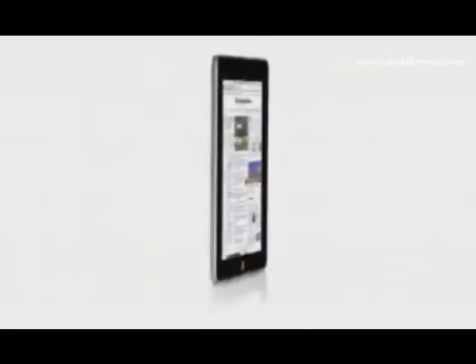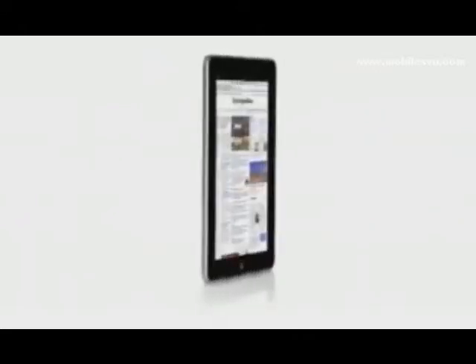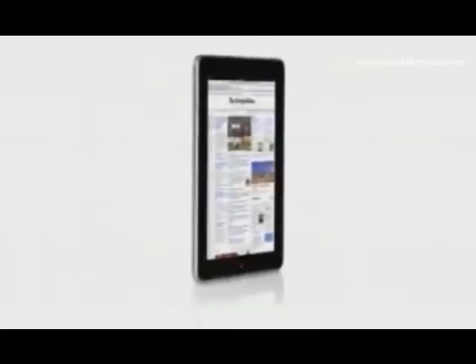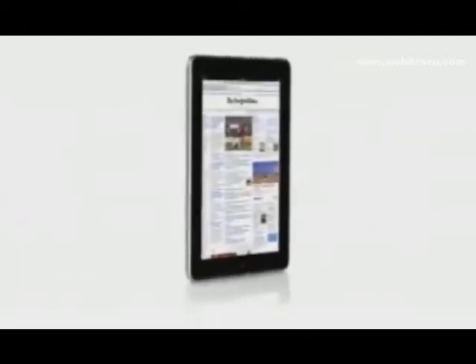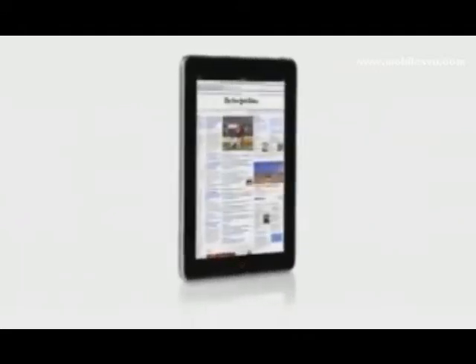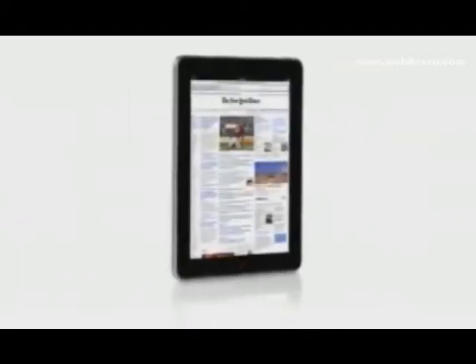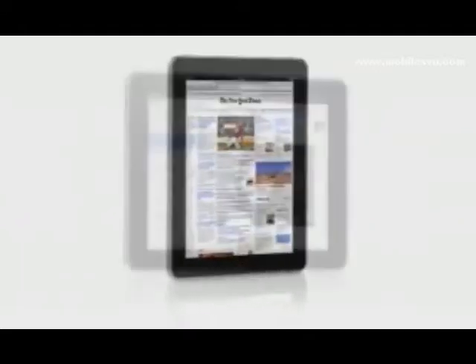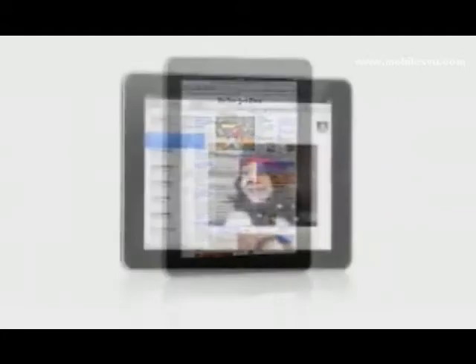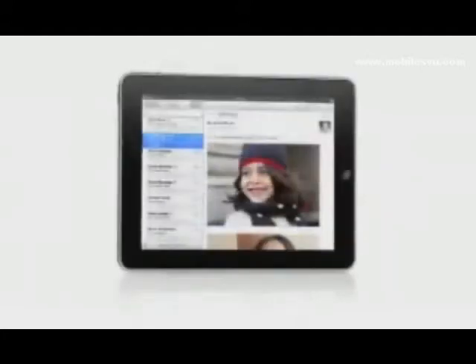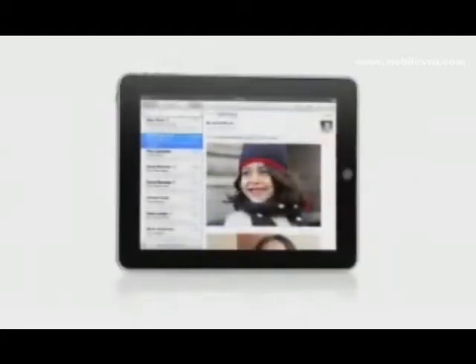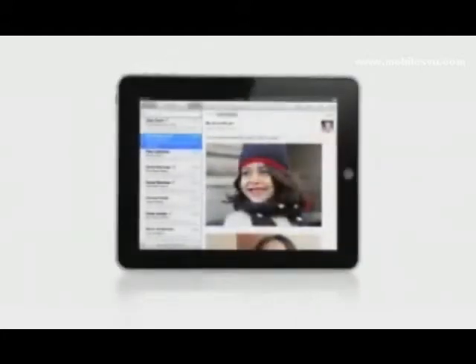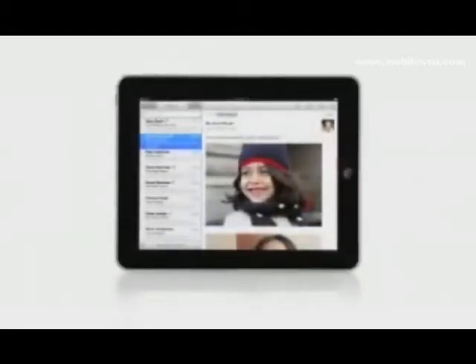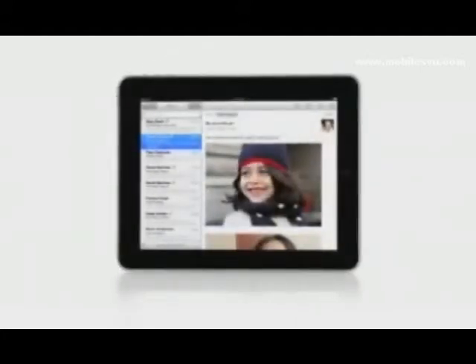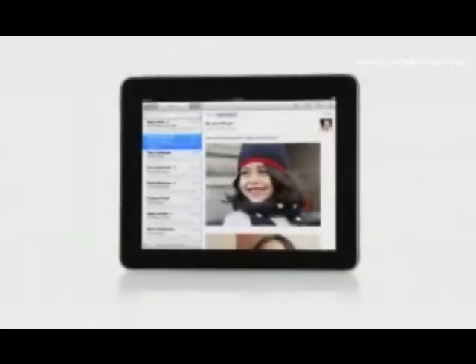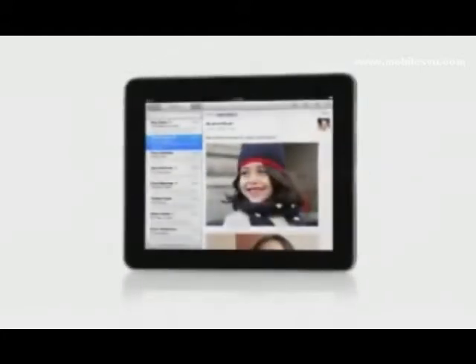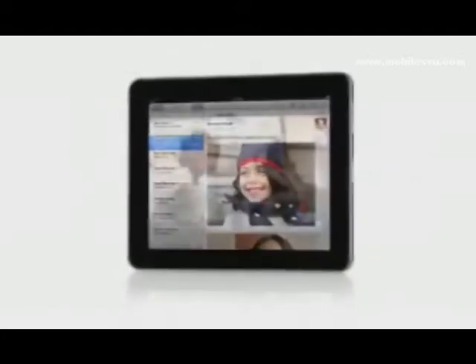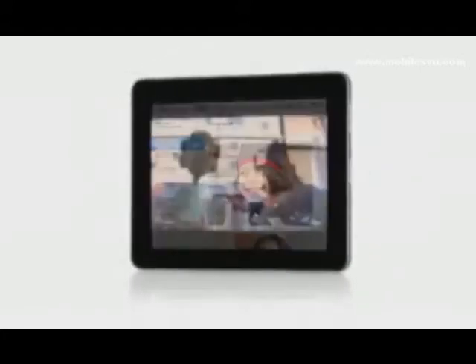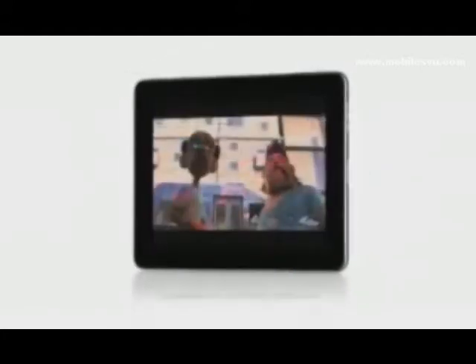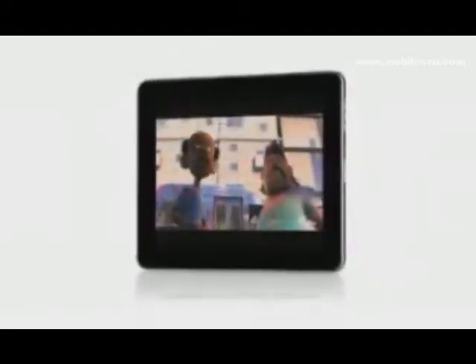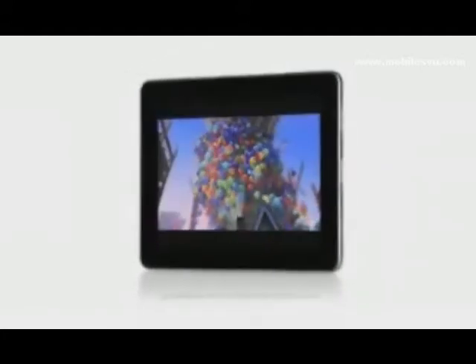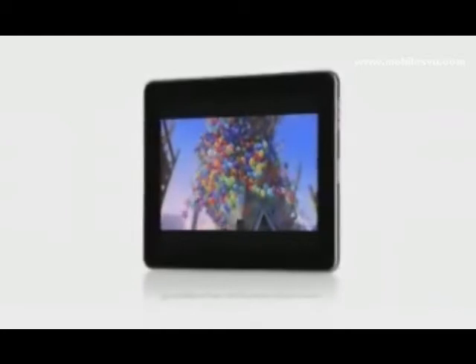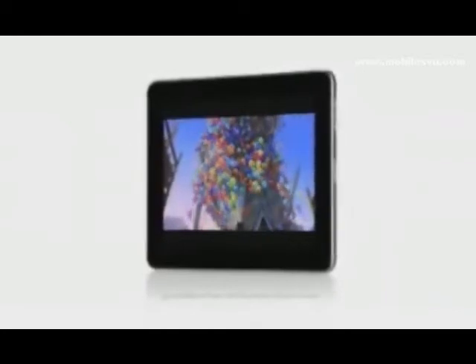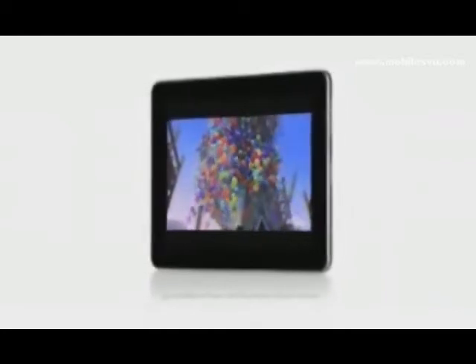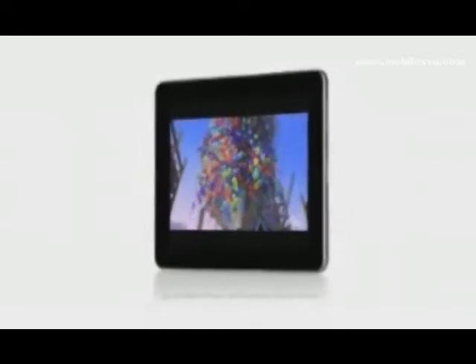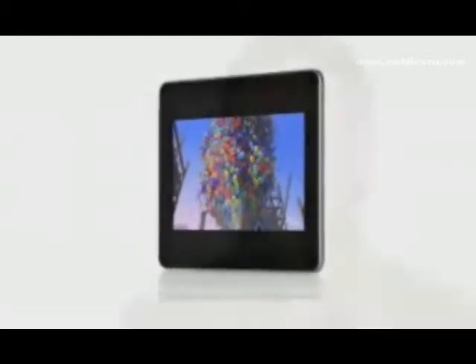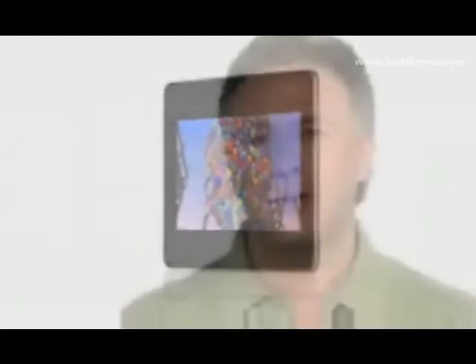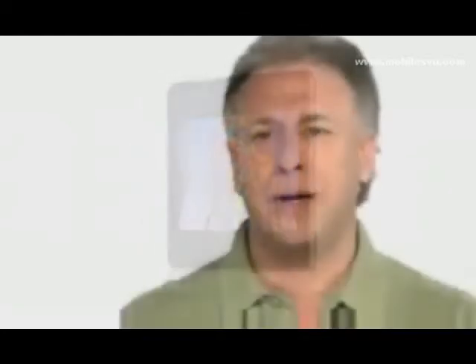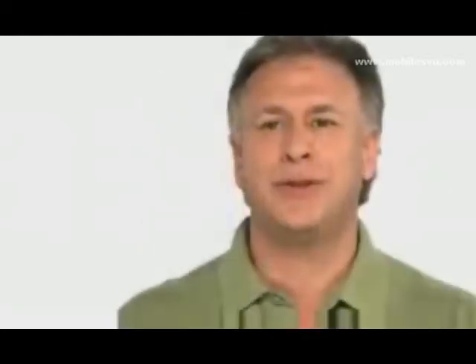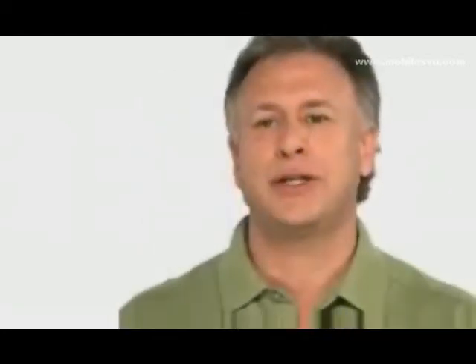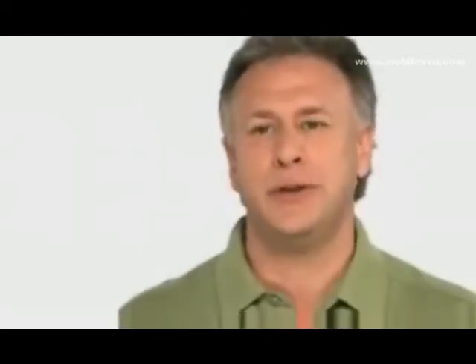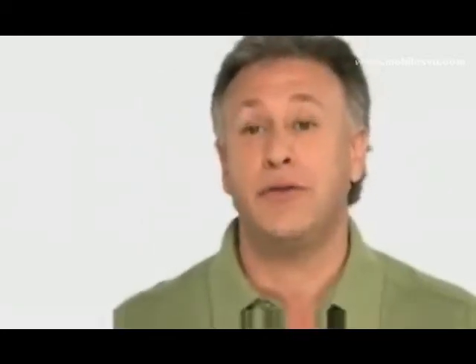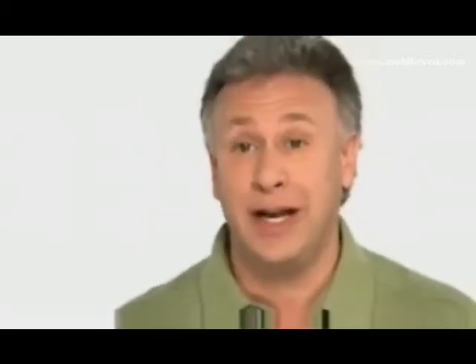The iPad is the best web surfing experience, the best email experience, the best photo and movie watching experience. It's going to change the way we do the things we do every day.